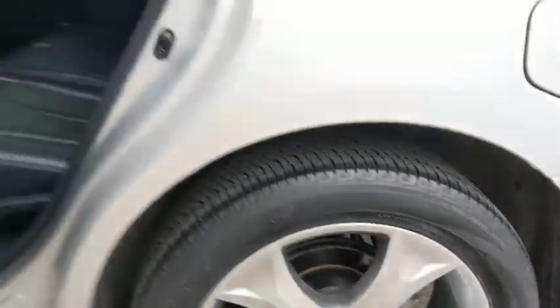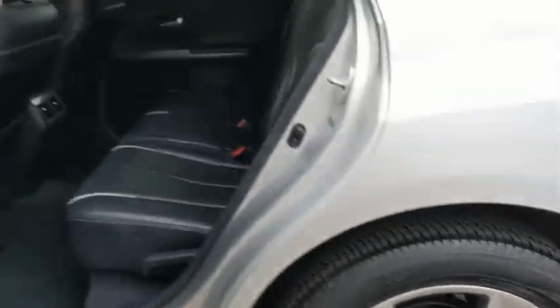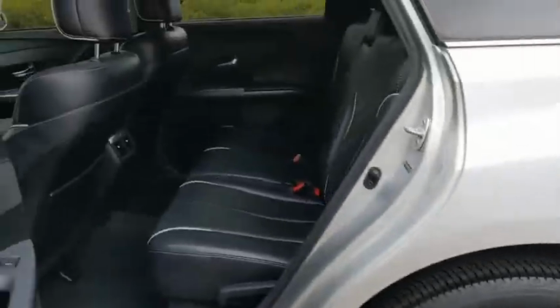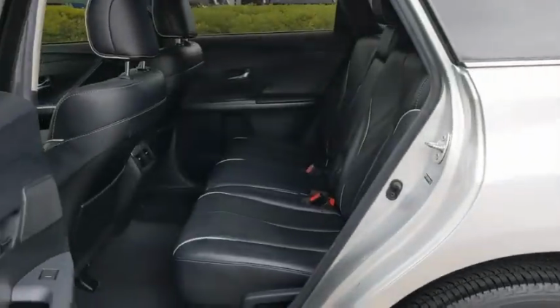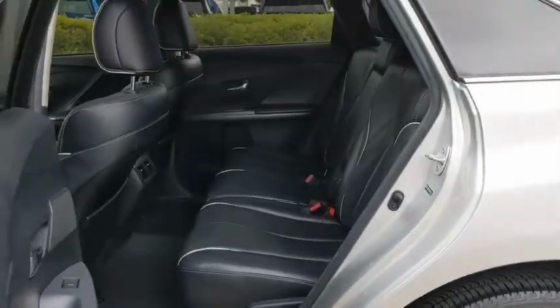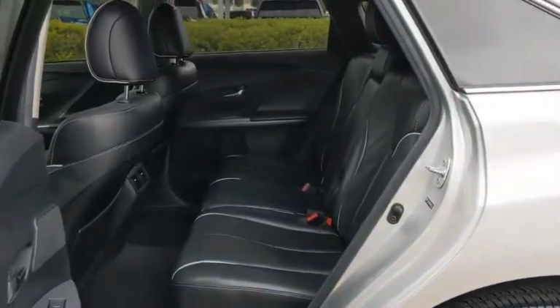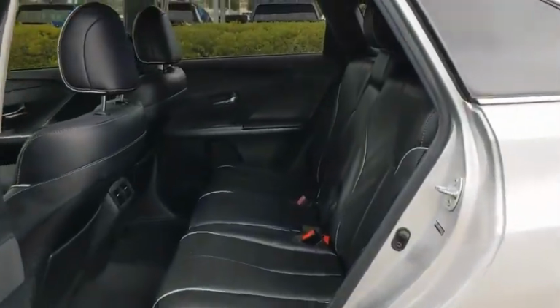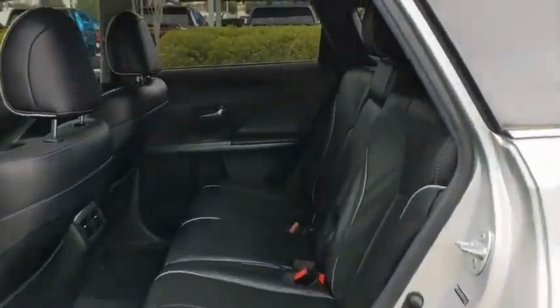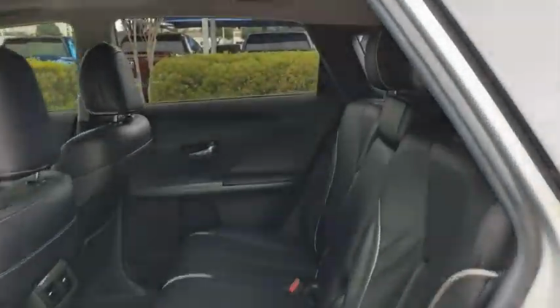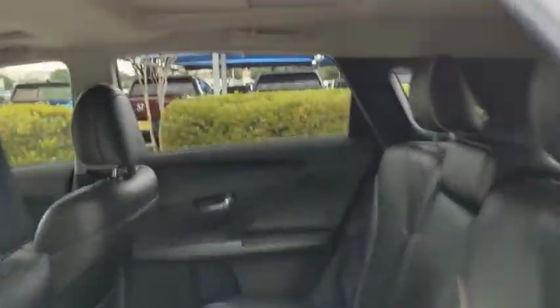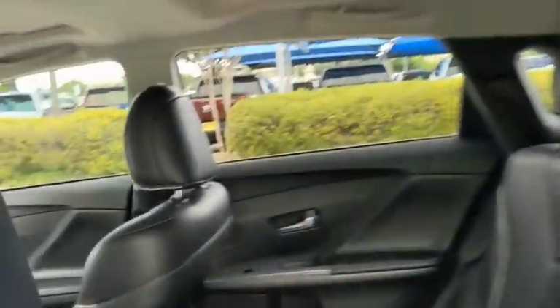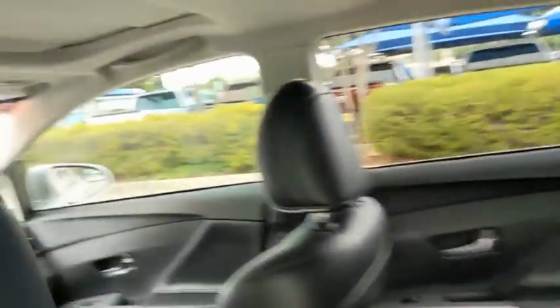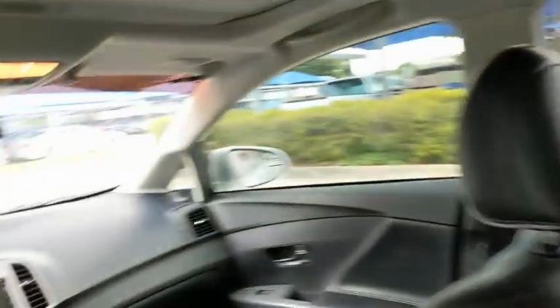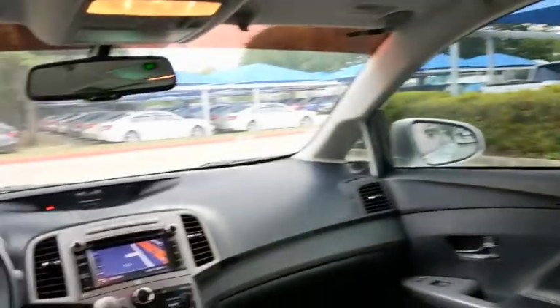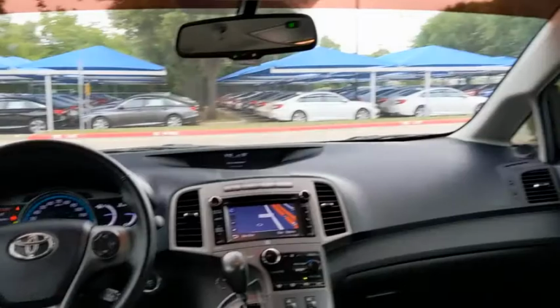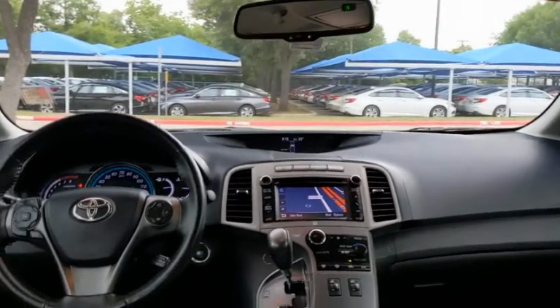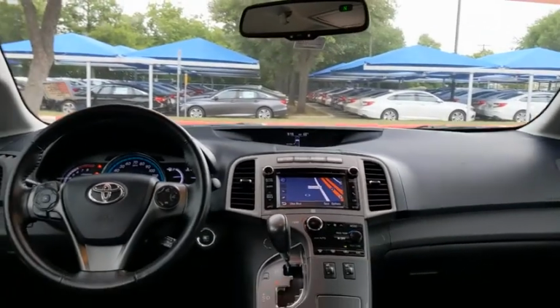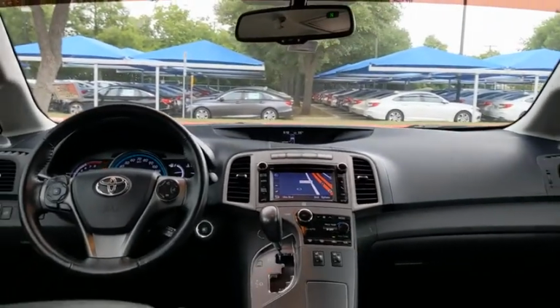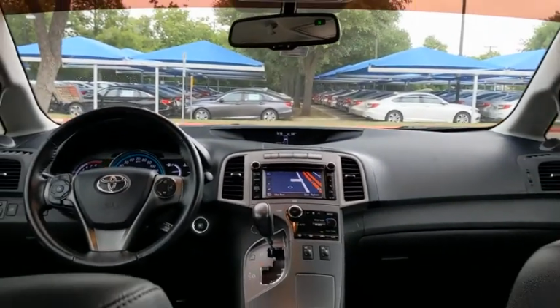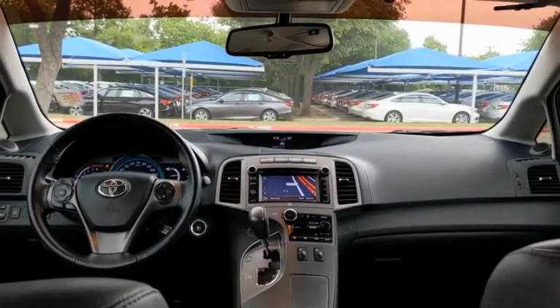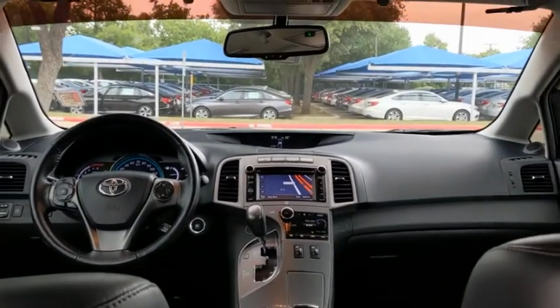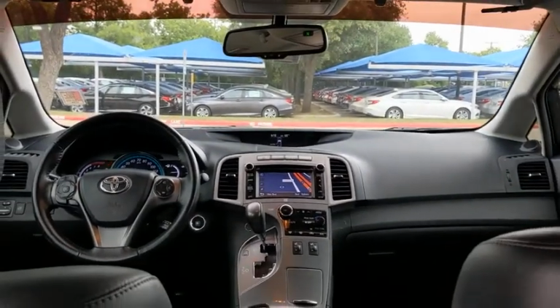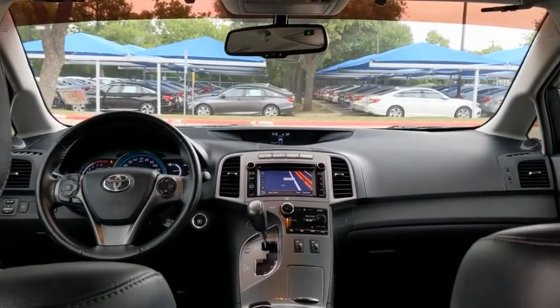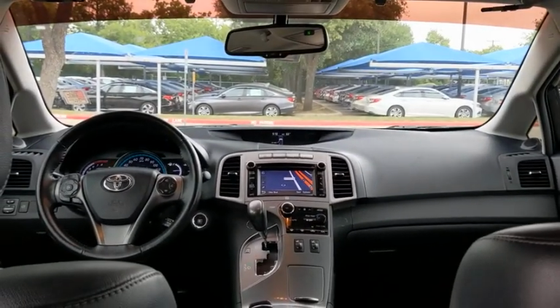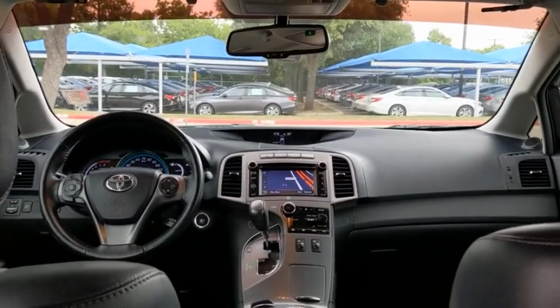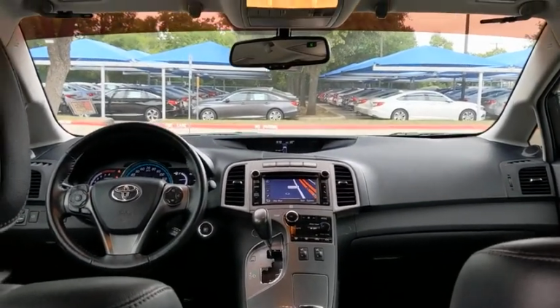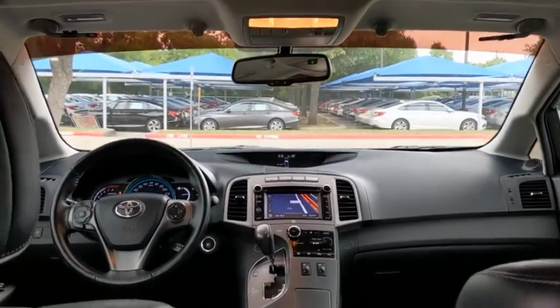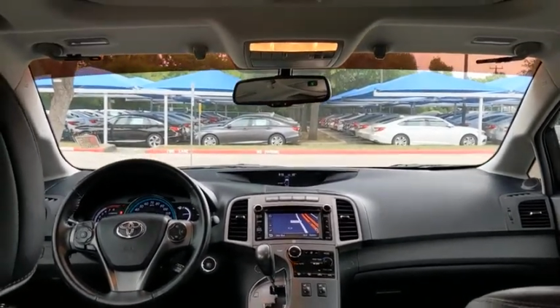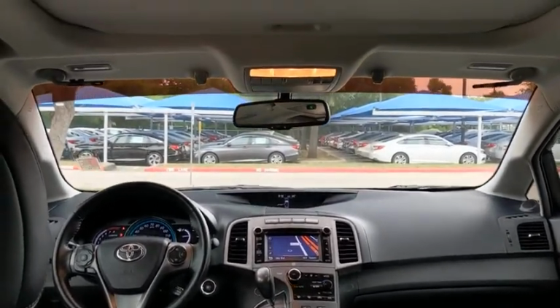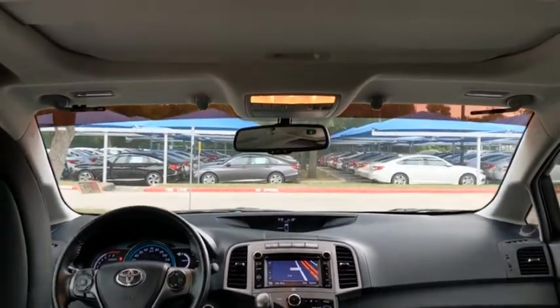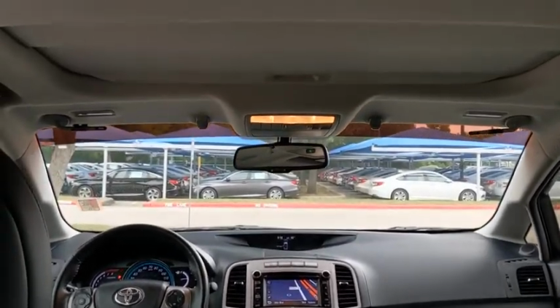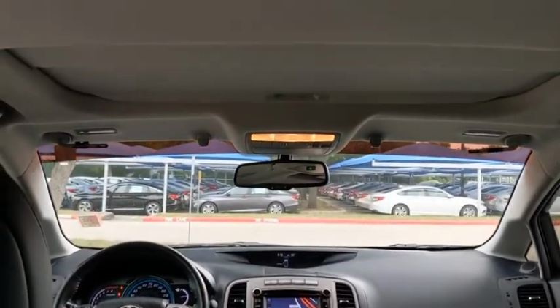This vehicle has less than 115,000 miles. Here are some of this vehicle's great options: steering wheel audio controls,